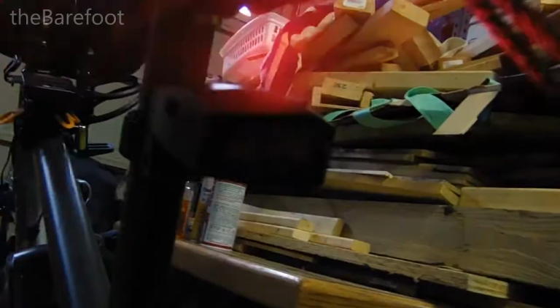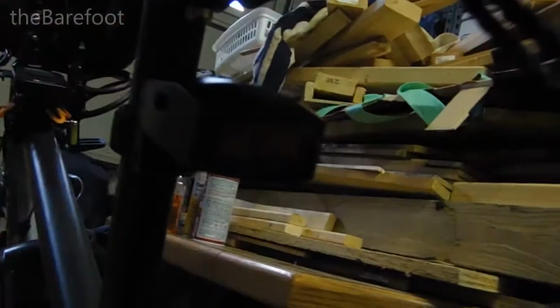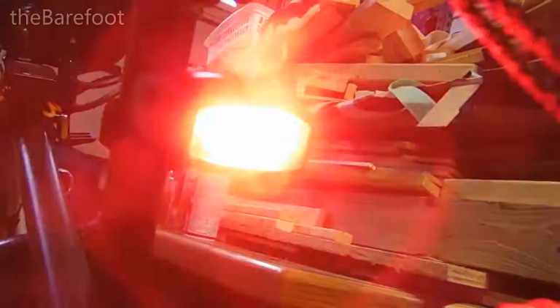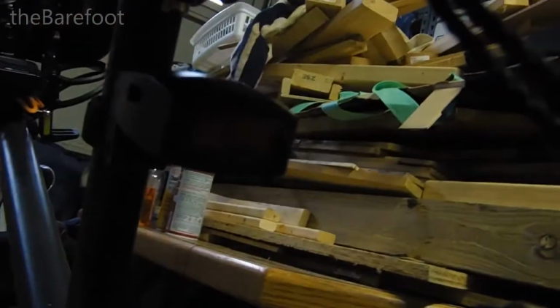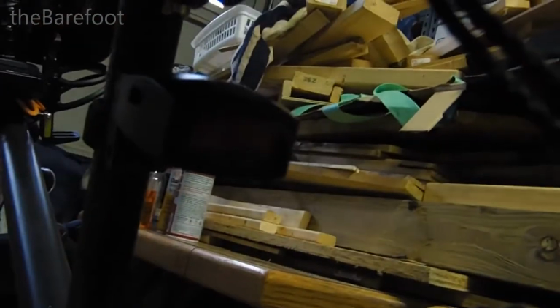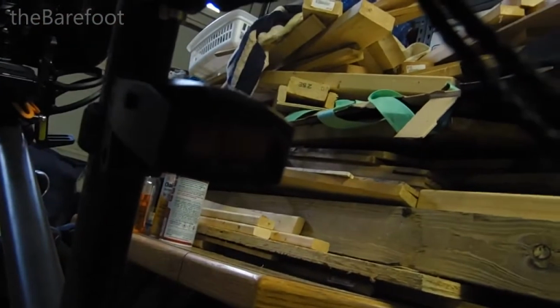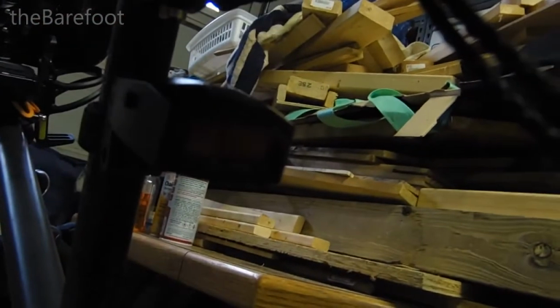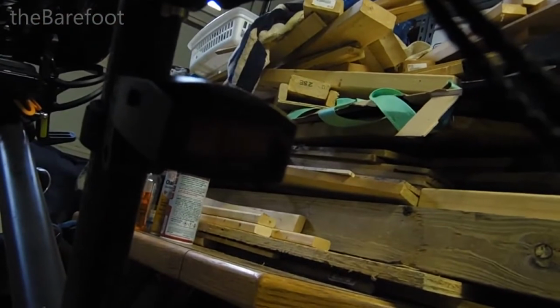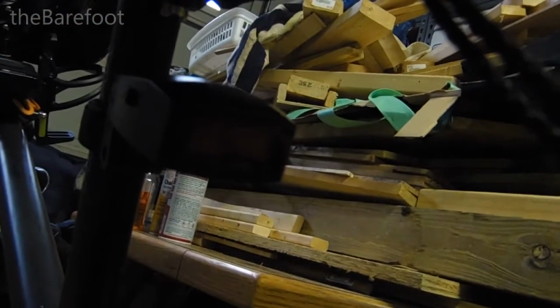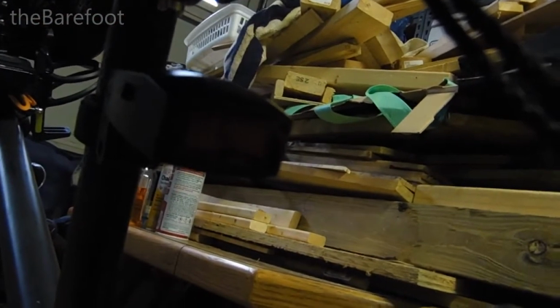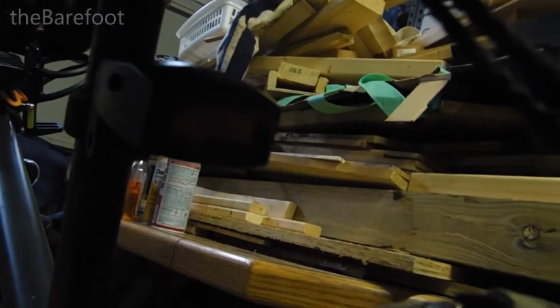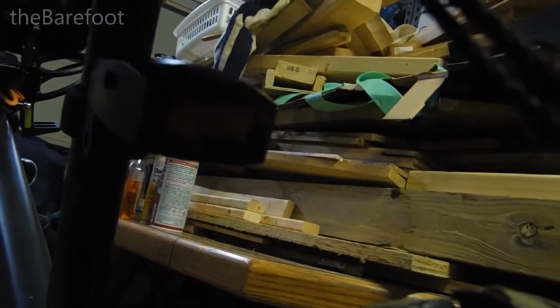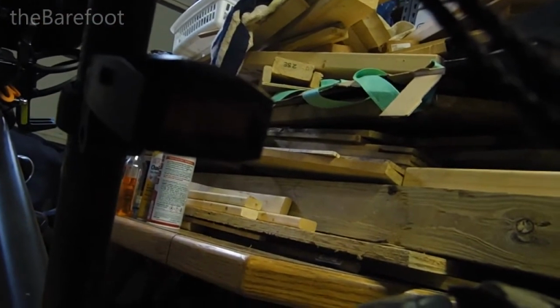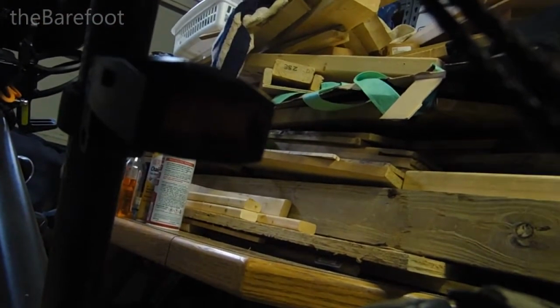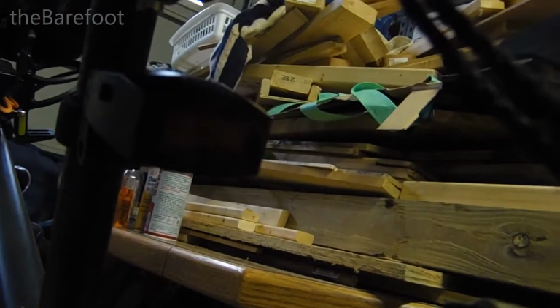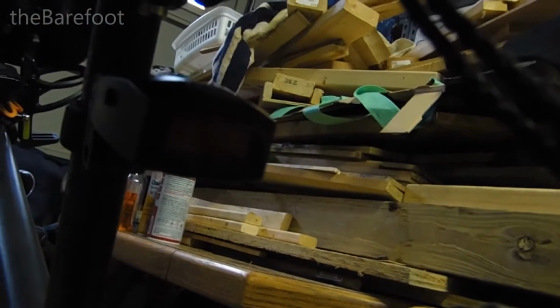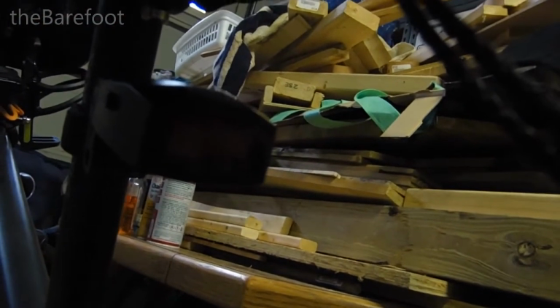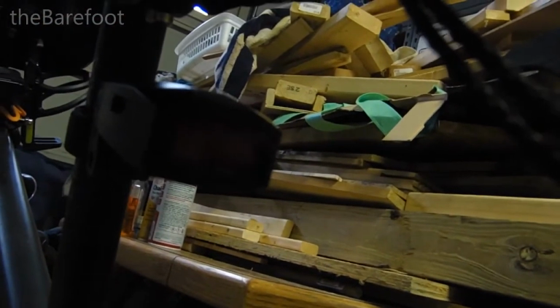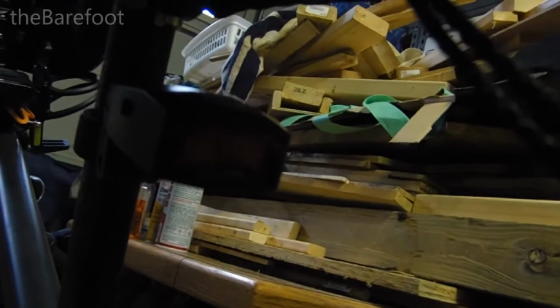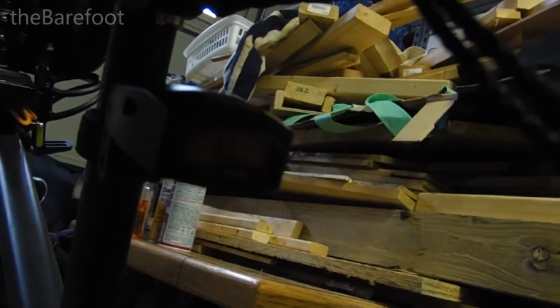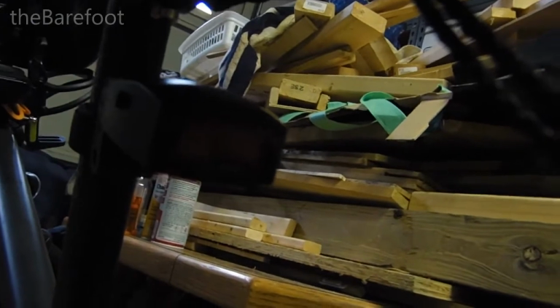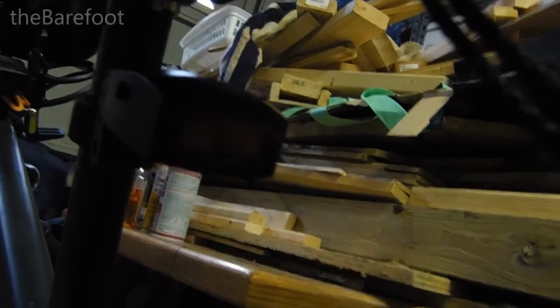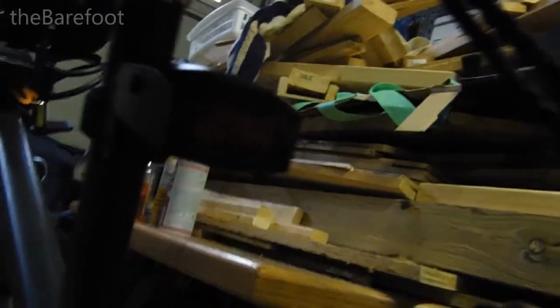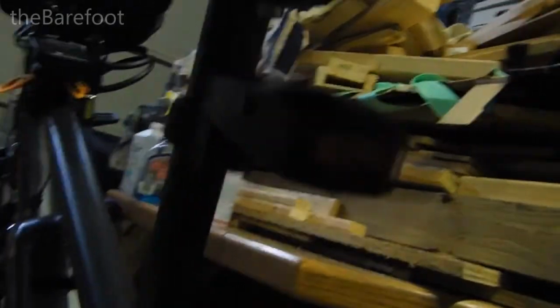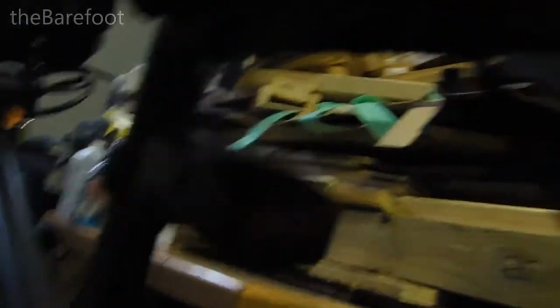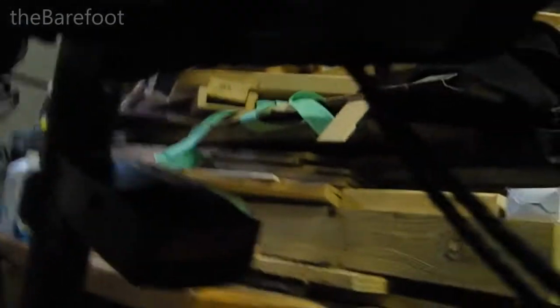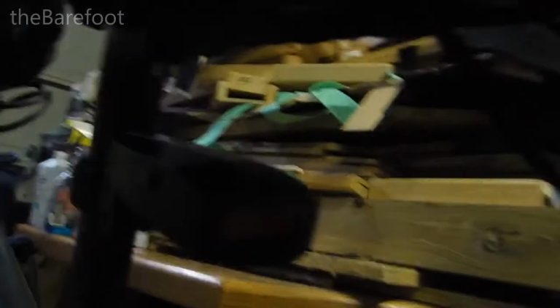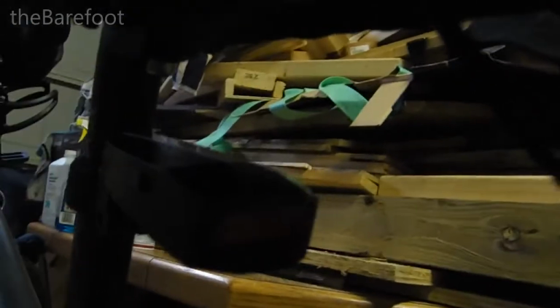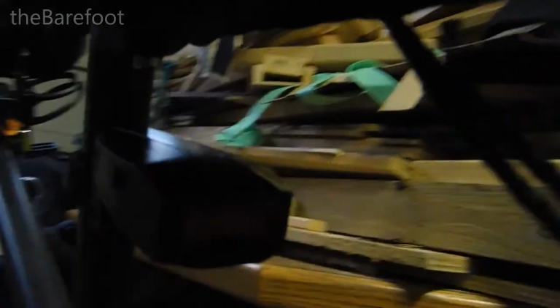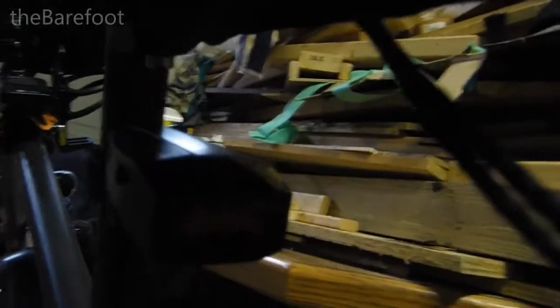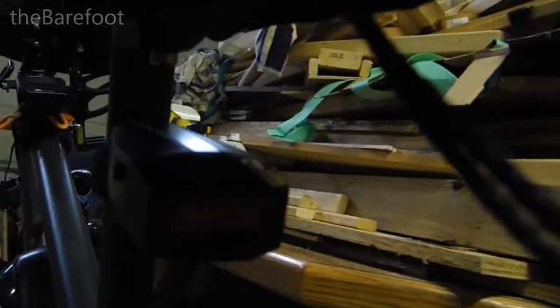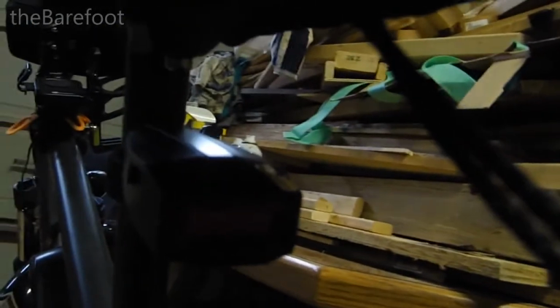I'm all about having brake lights and signals on bikes if at all possible. So for 14 bucks on Amazon, I thought I'd give it a try.